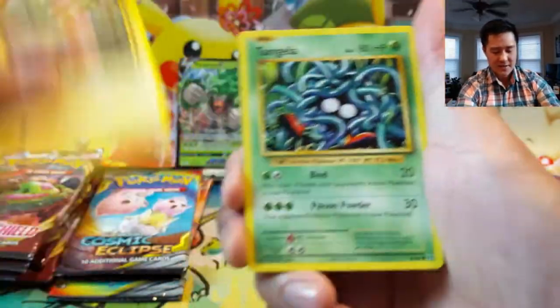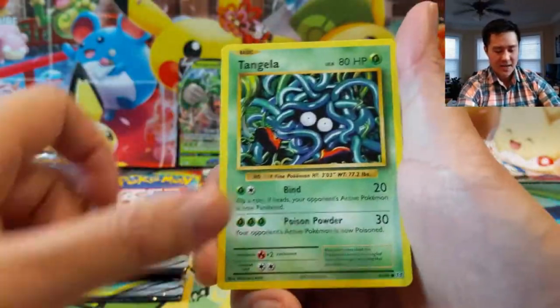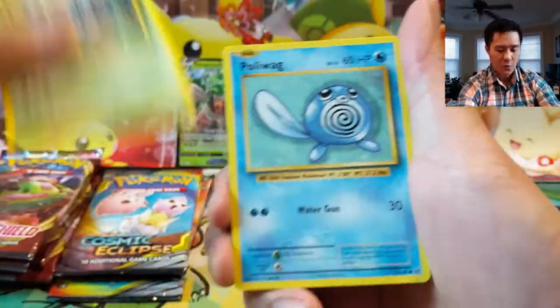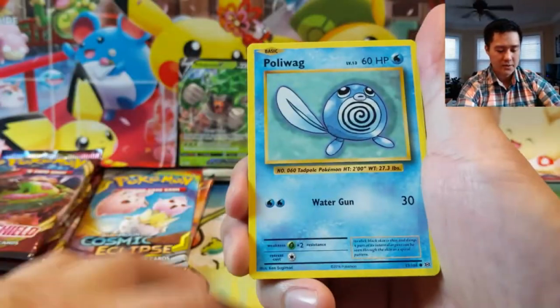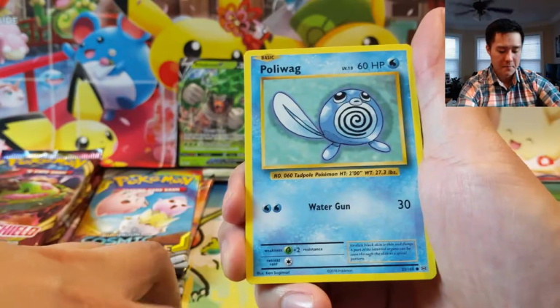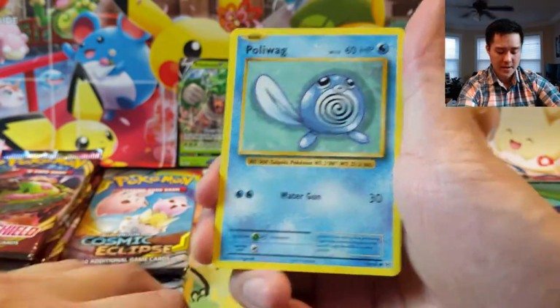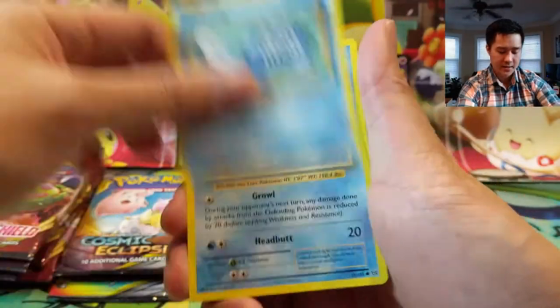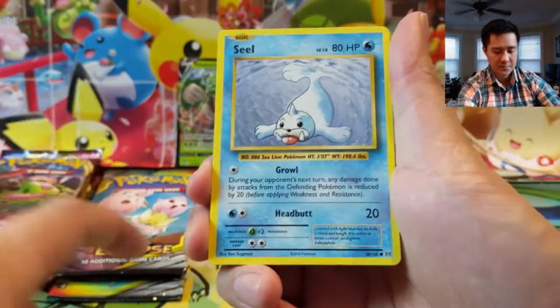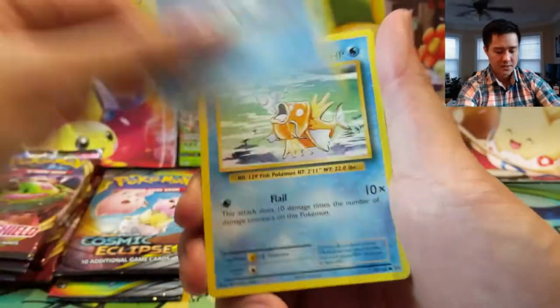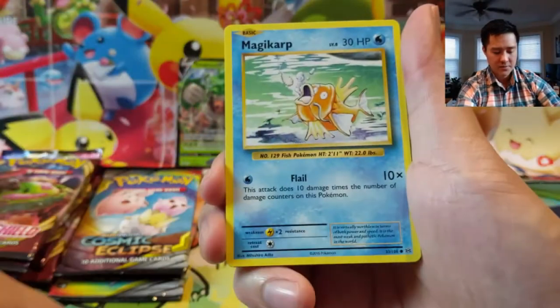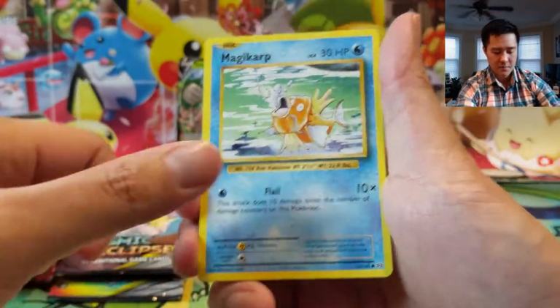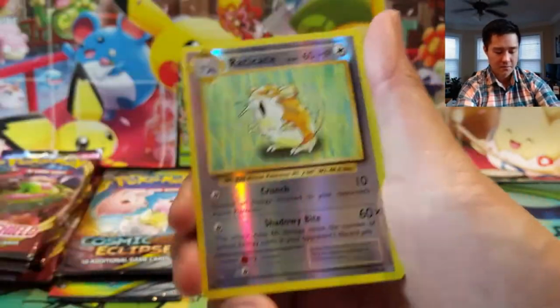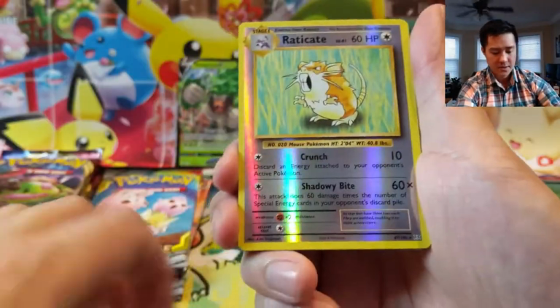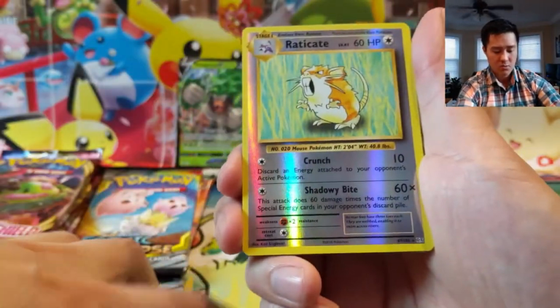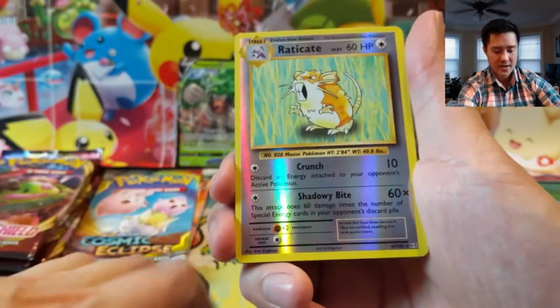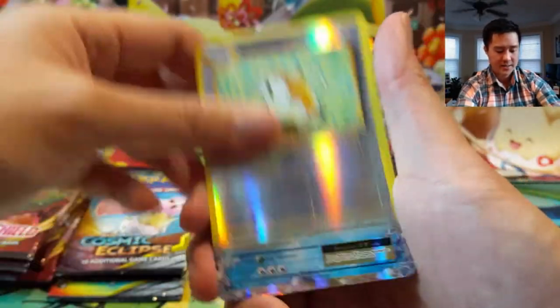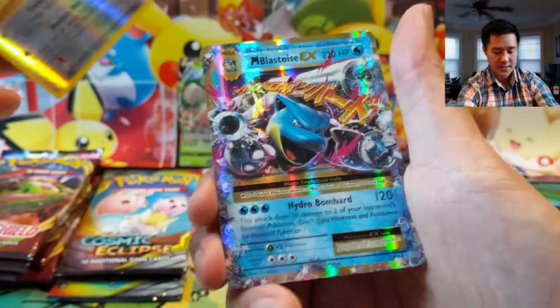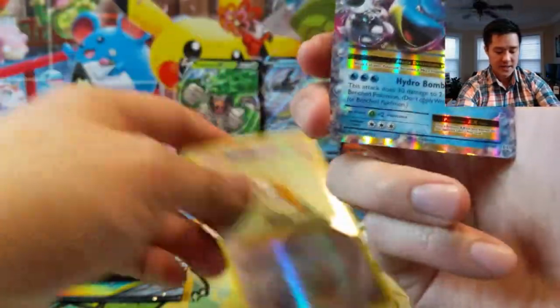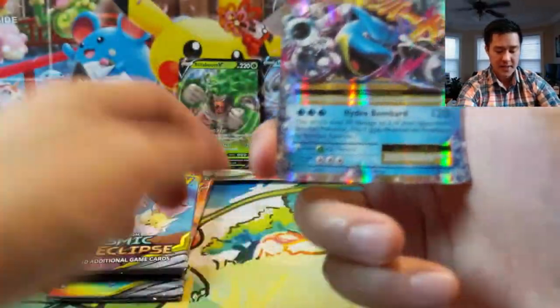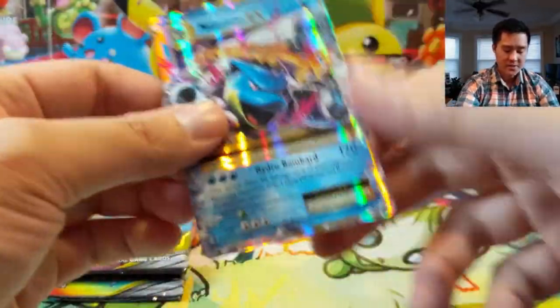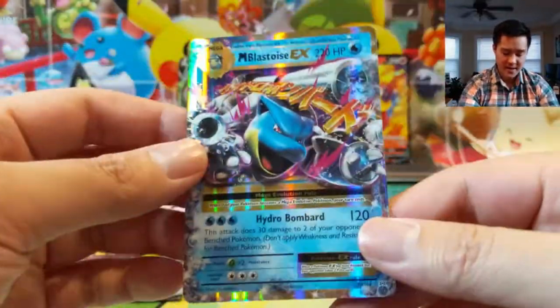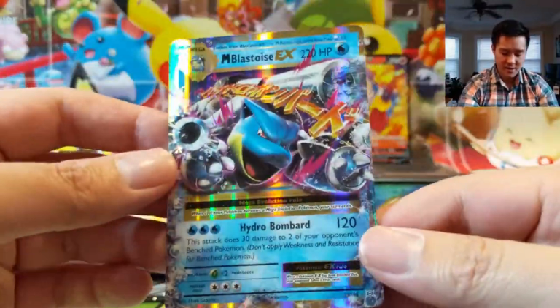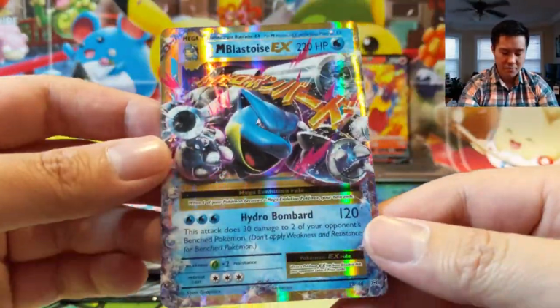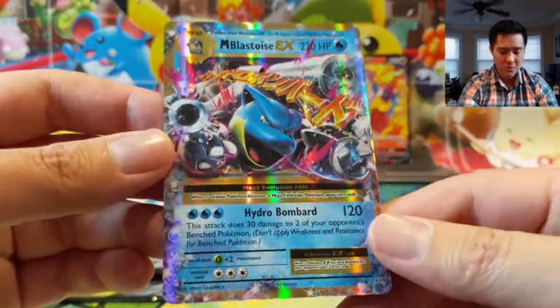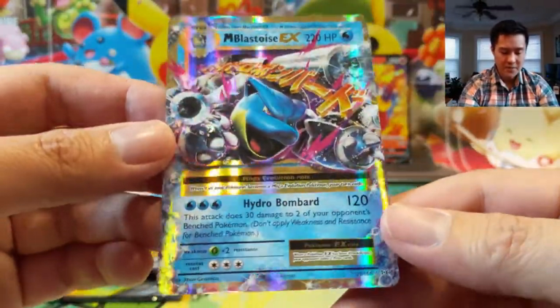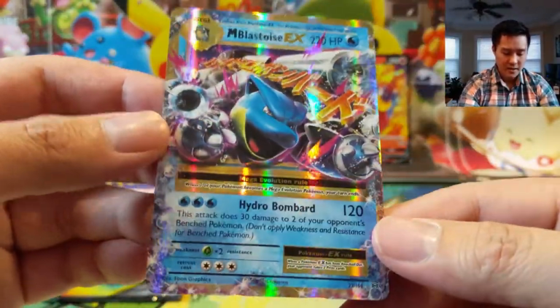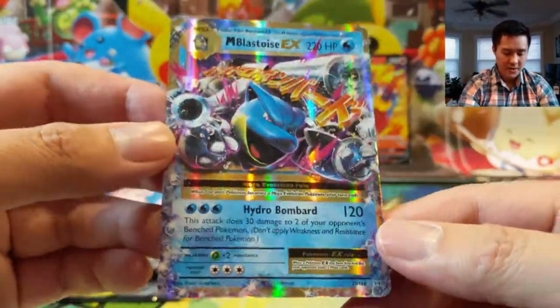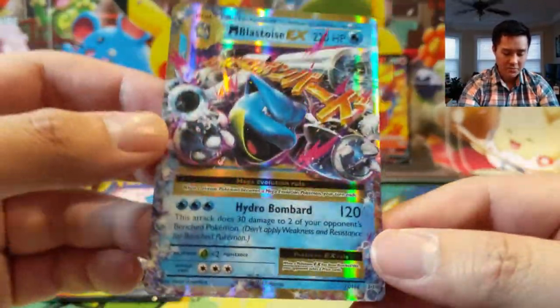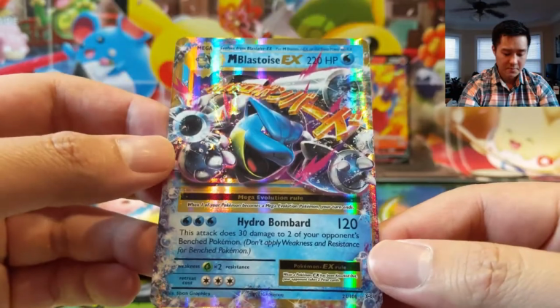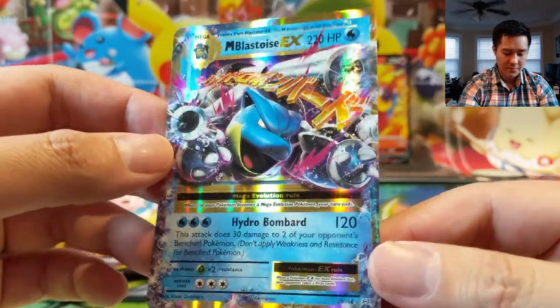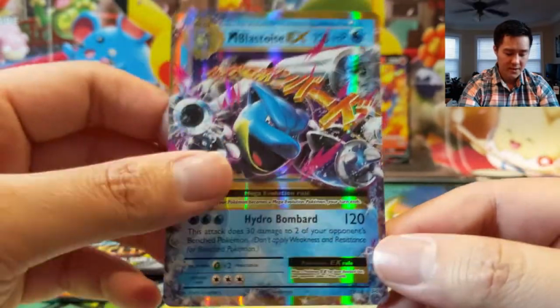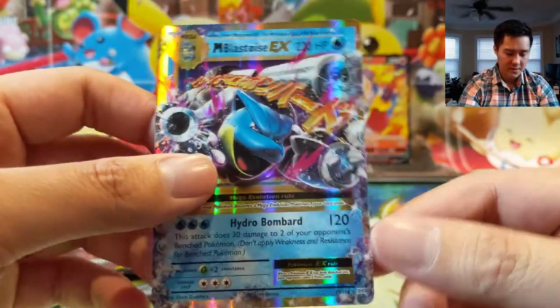Haven't even got a foil yet. Let's see: Poliwag, Seal, Magikarp, Electrode — and then a Blastoise EX. We got a pretty cool turtle, a Mega Blastoise turtle — very nice, happy with that.